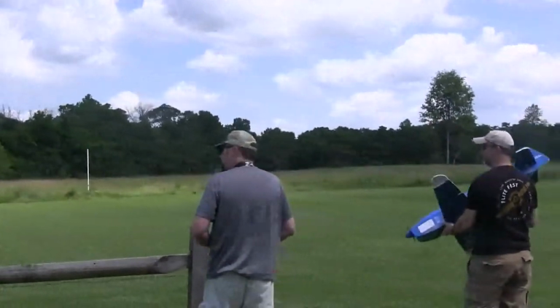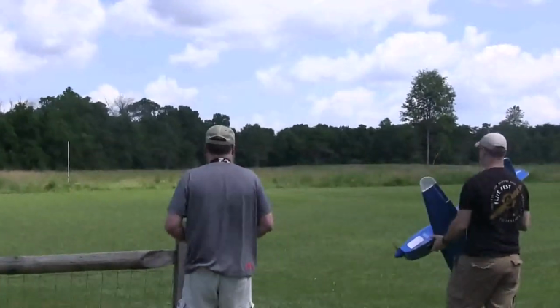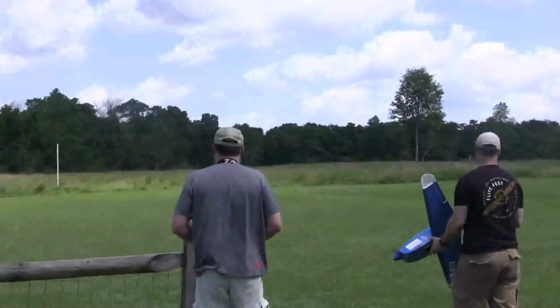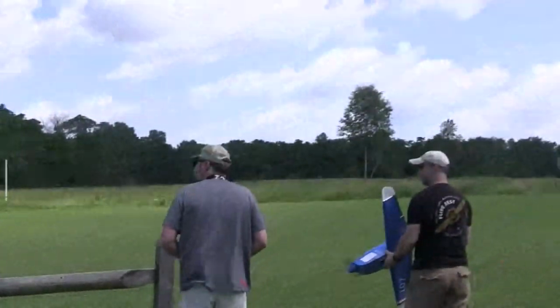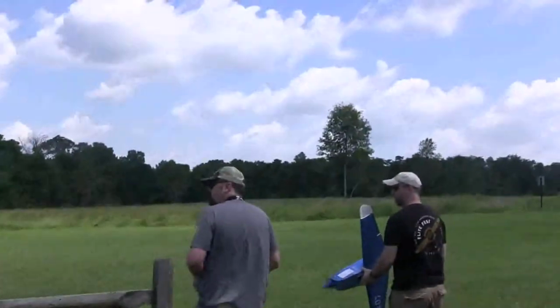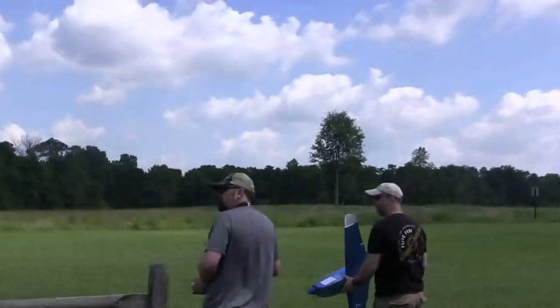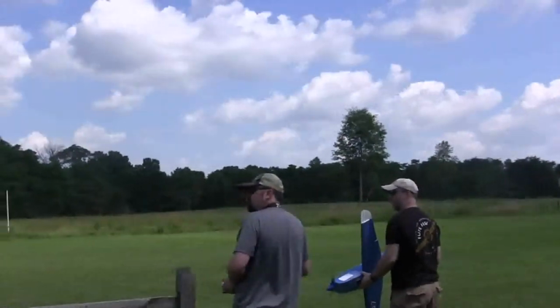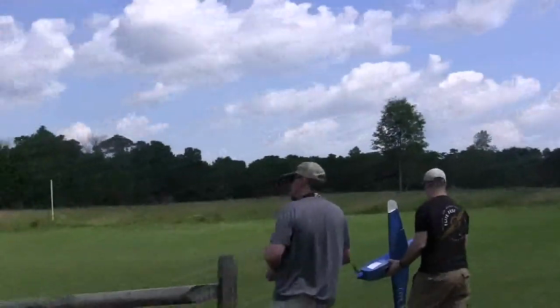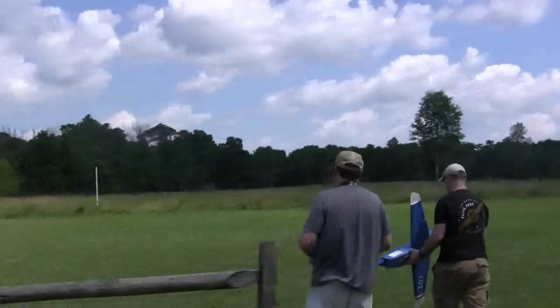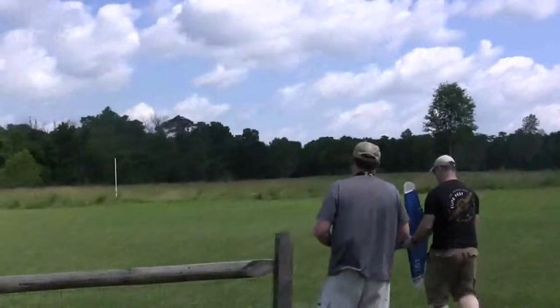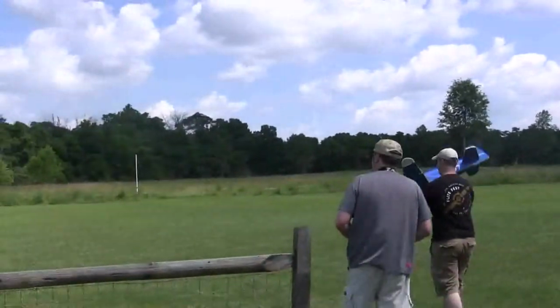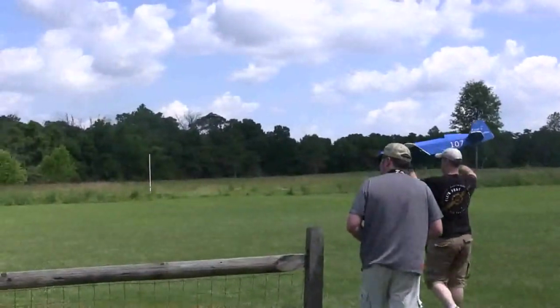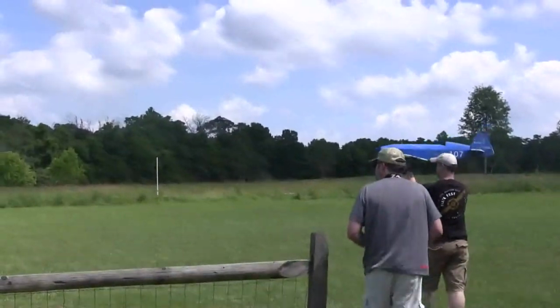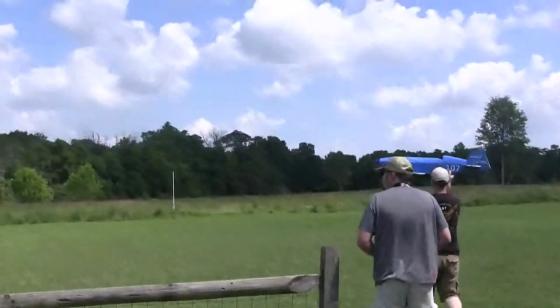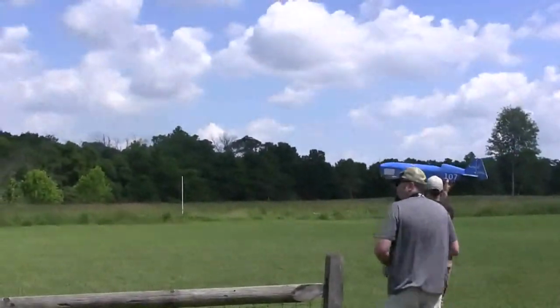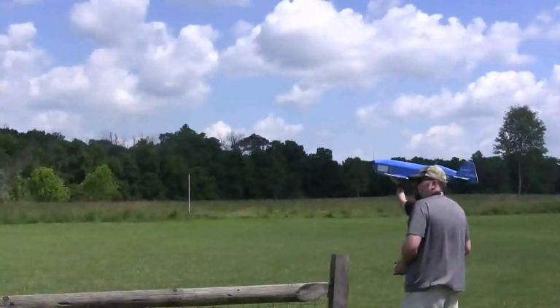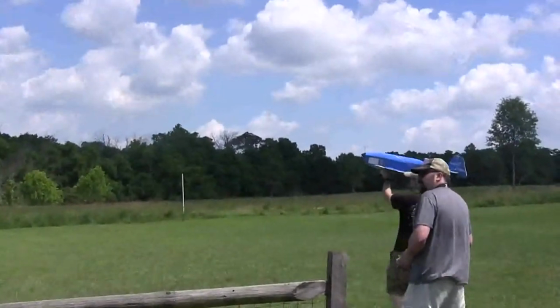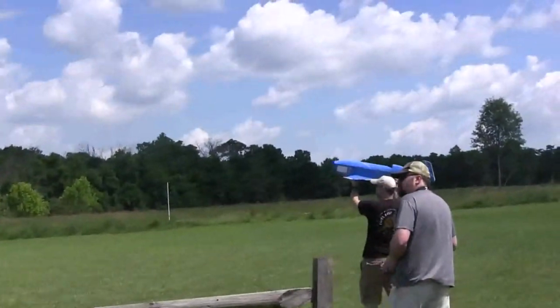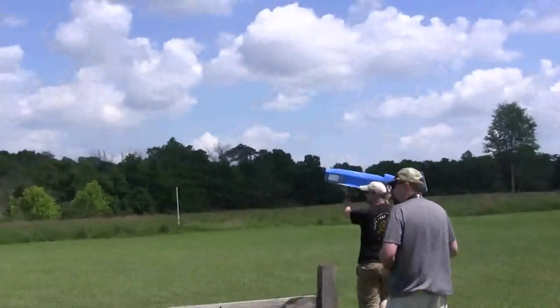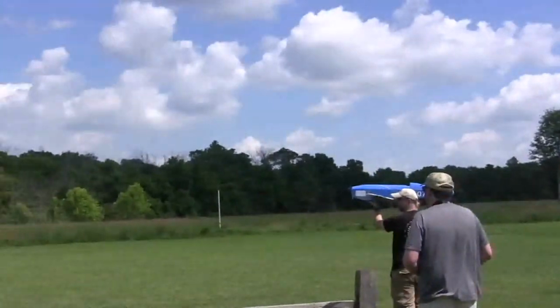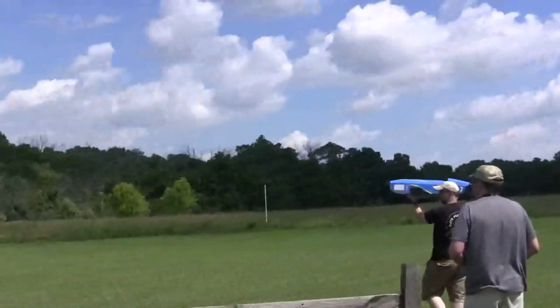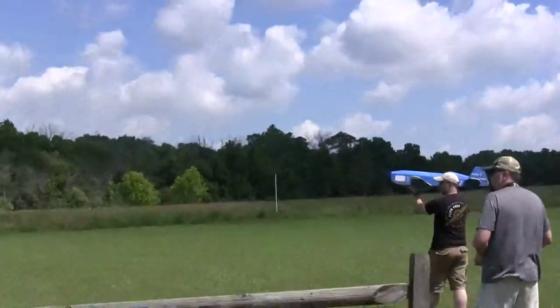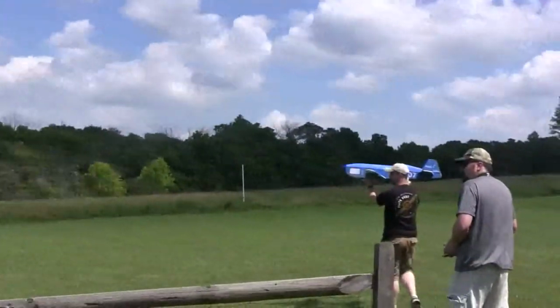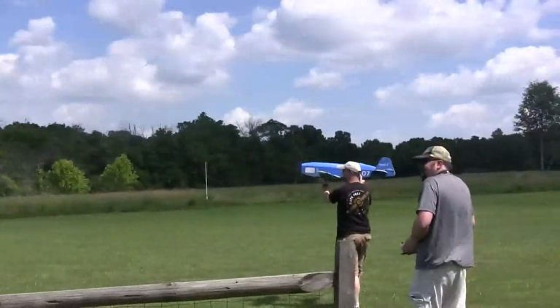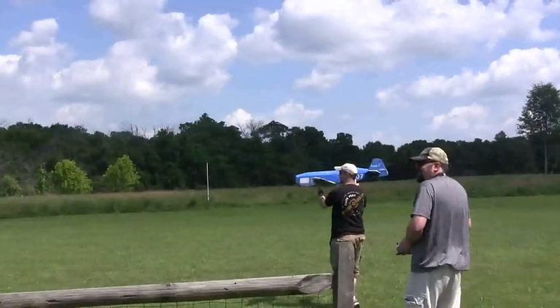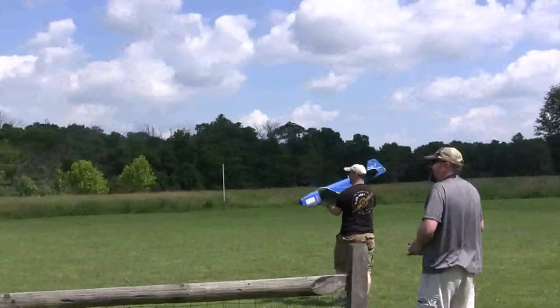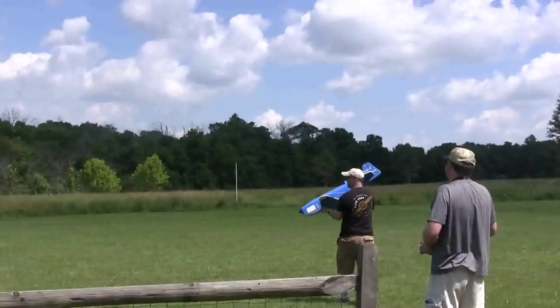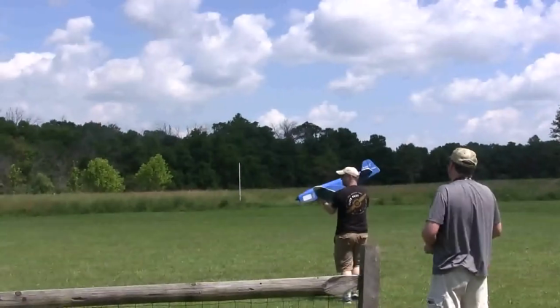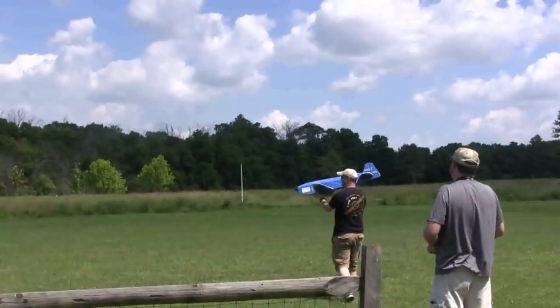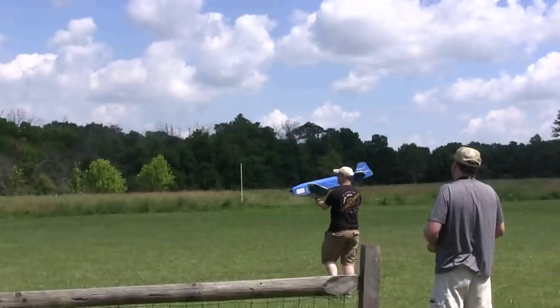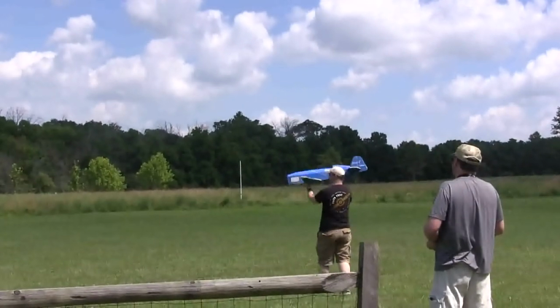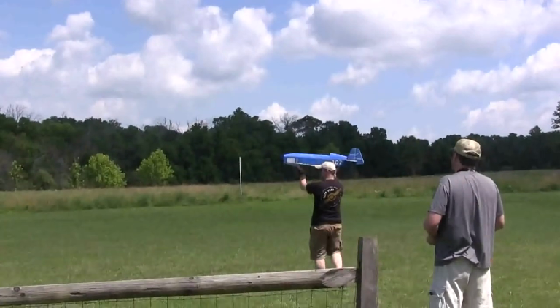All right, take it off. On the field, hand launching. Made in flight, so watch yourself in the pit. I'll go a couple extra steps out.